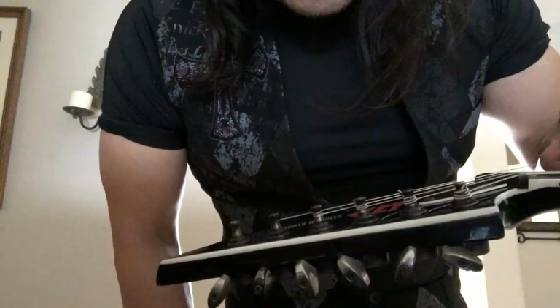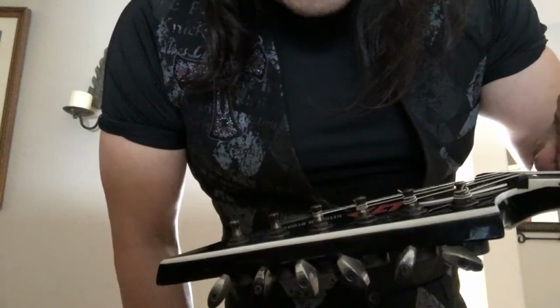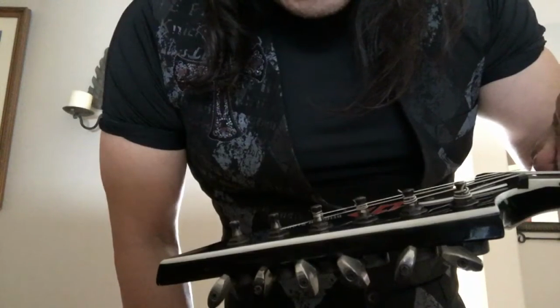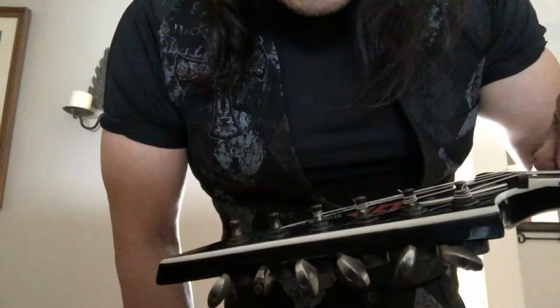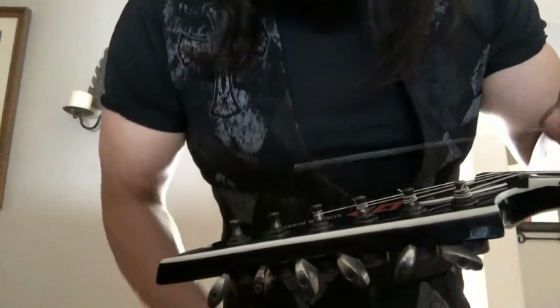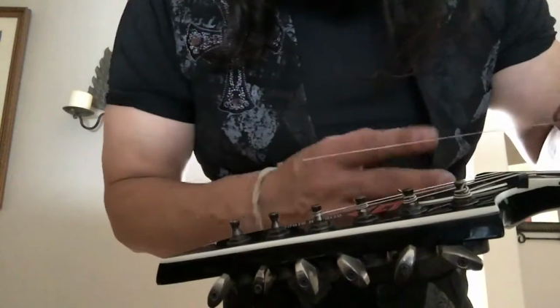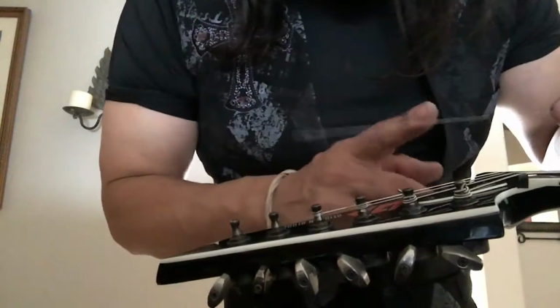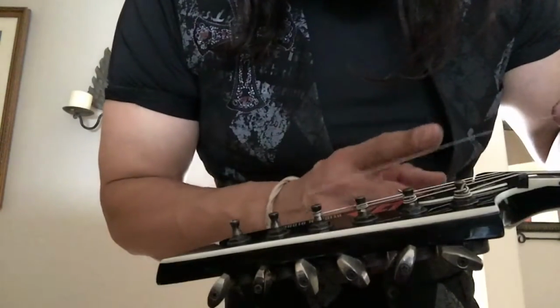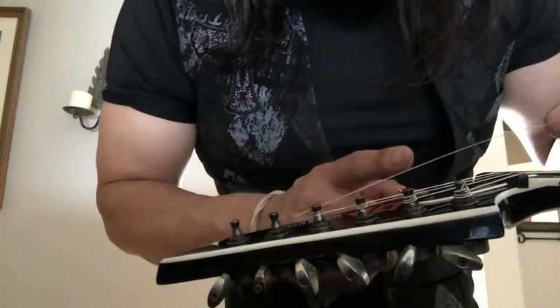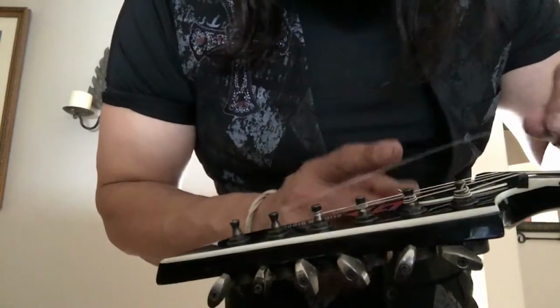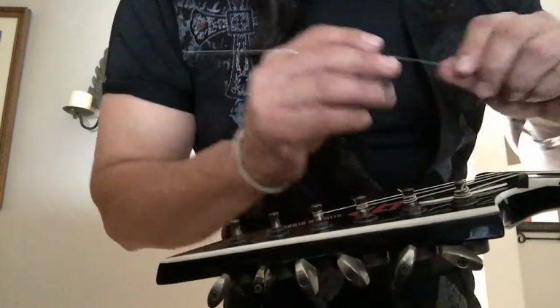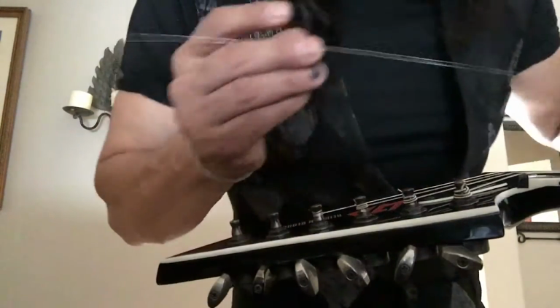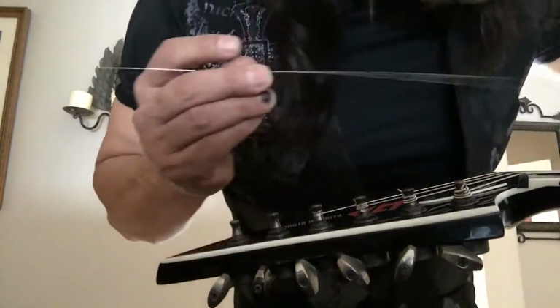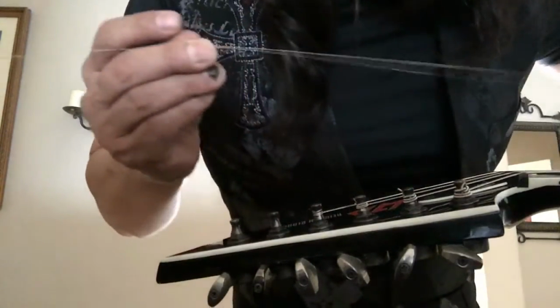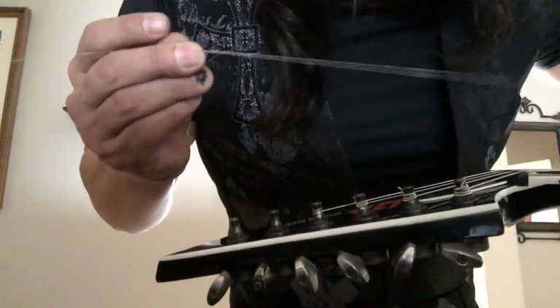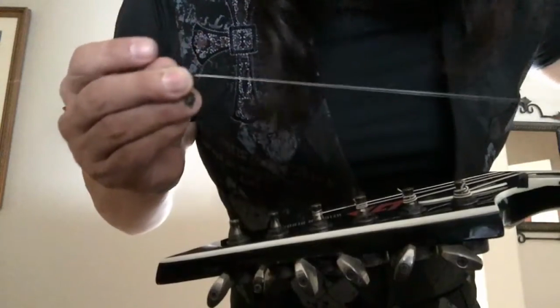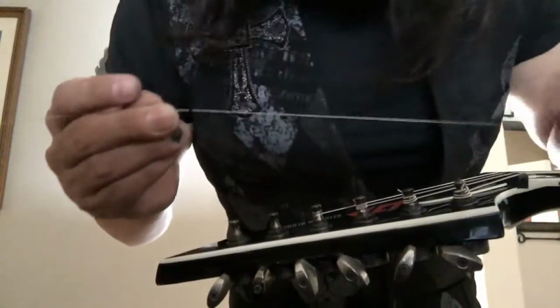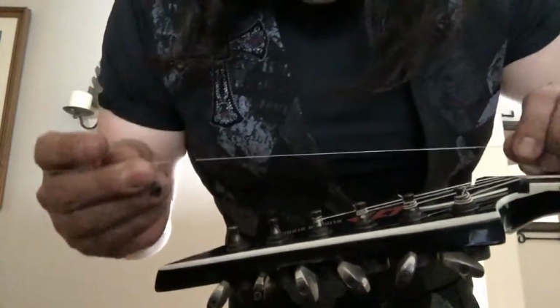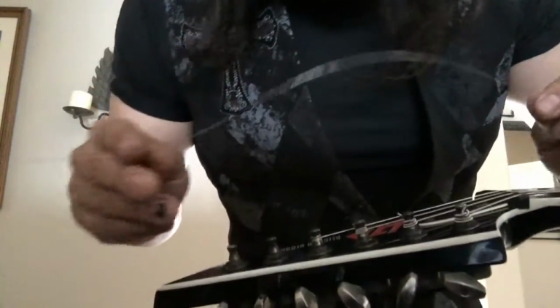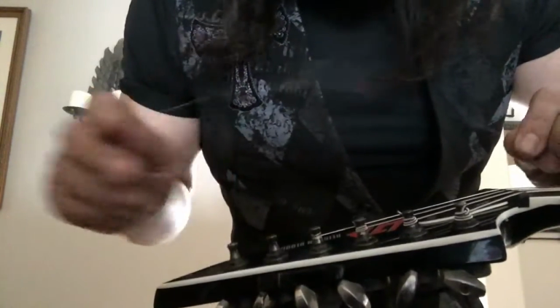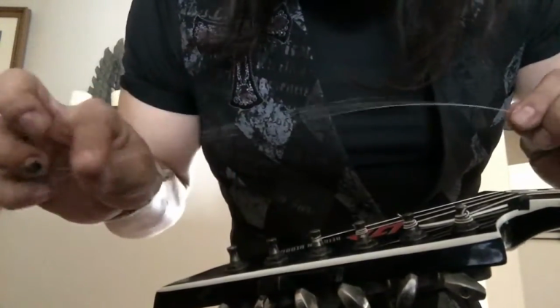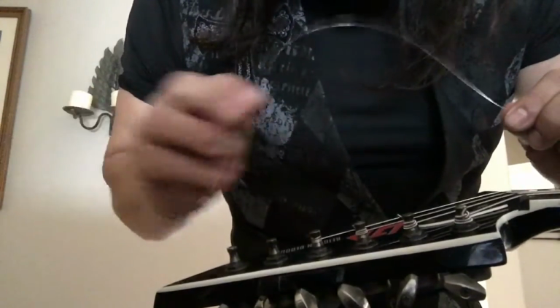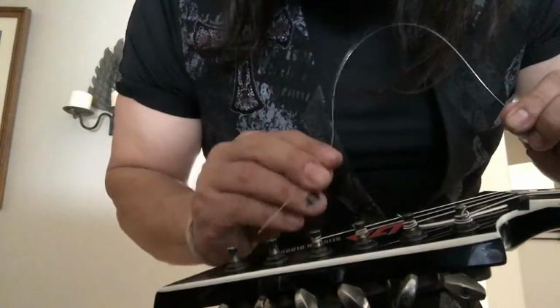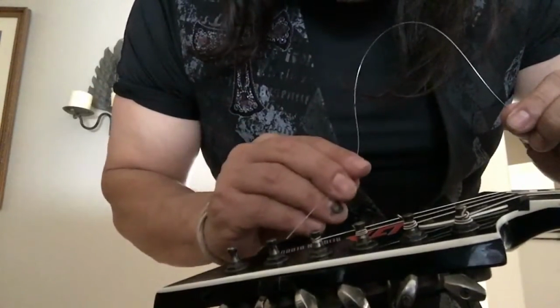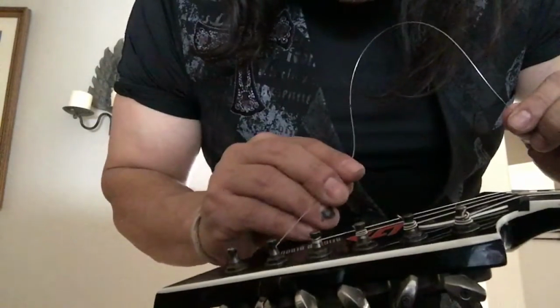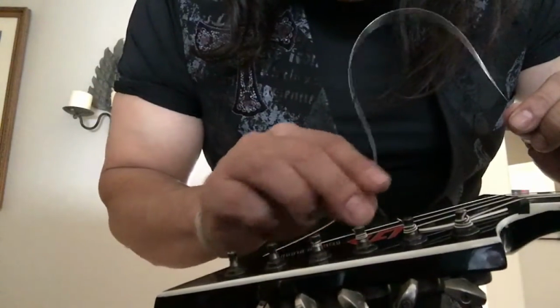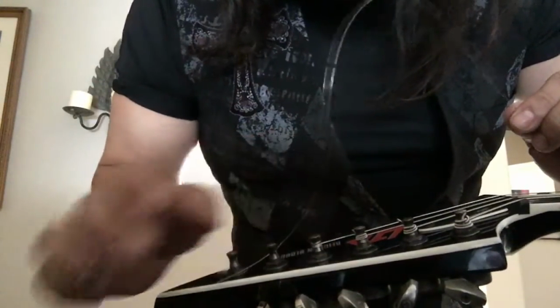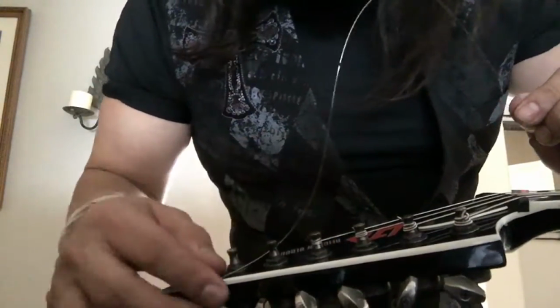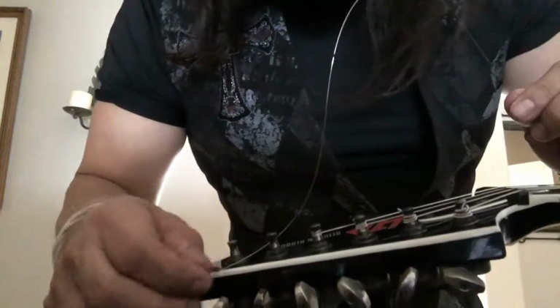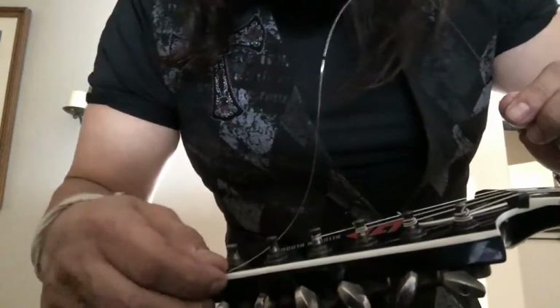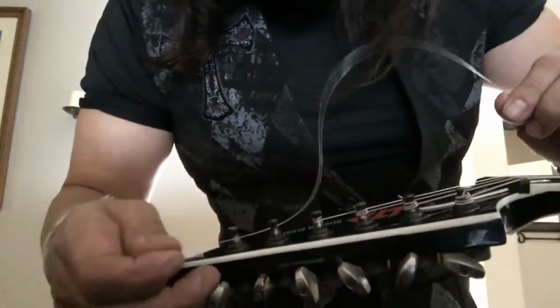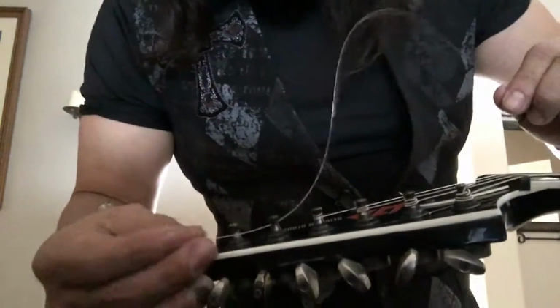Modern day stringing techniques. You get the string and make sure it's on the bridge in the right way, then you feed it into the machine tuning head.